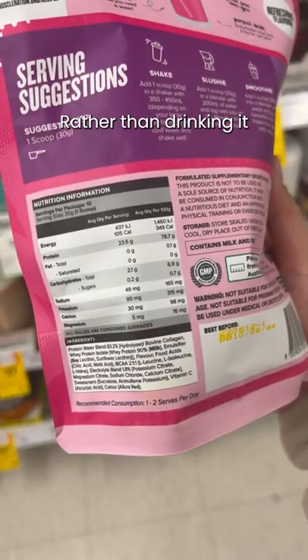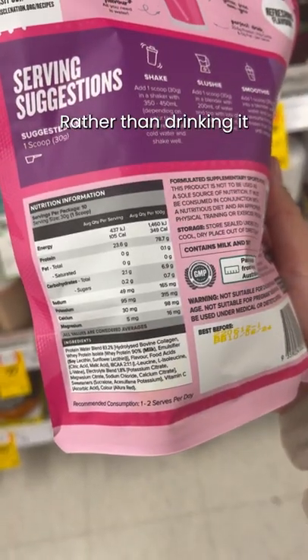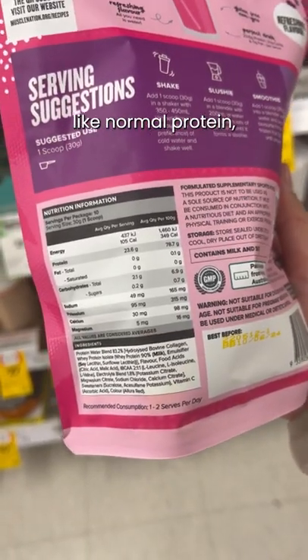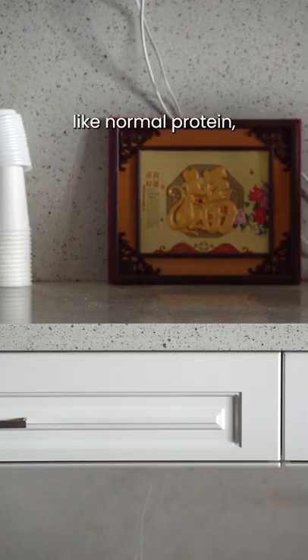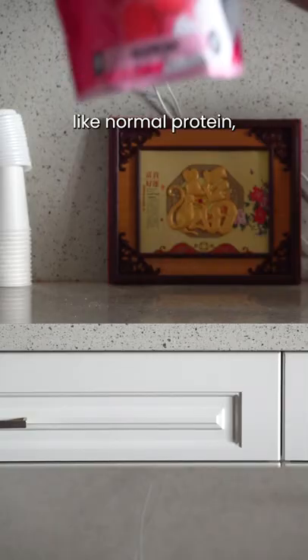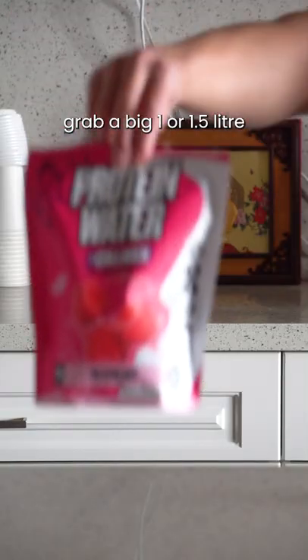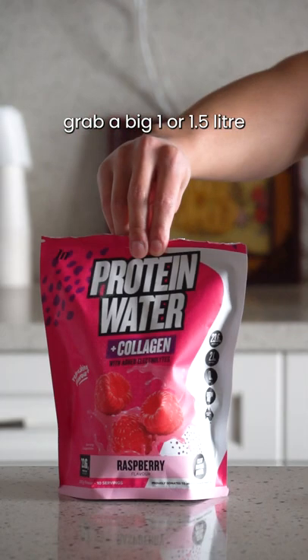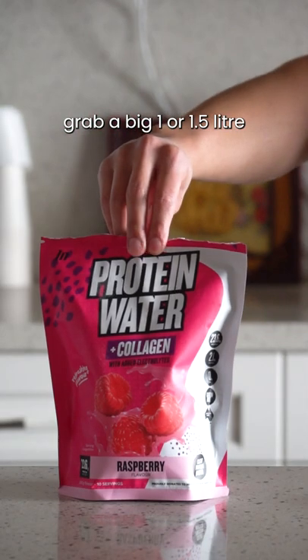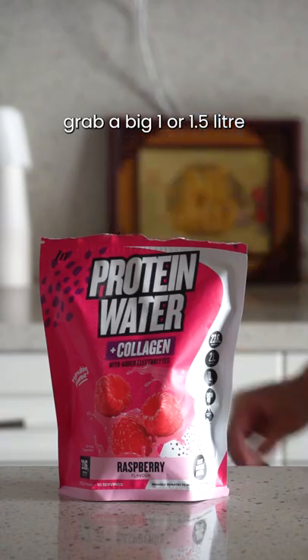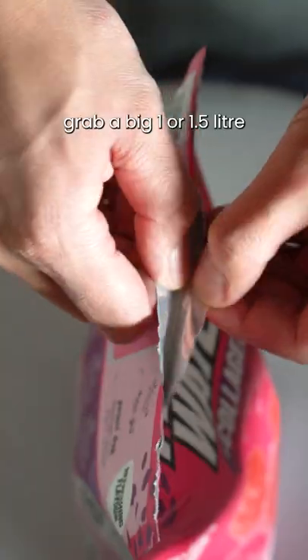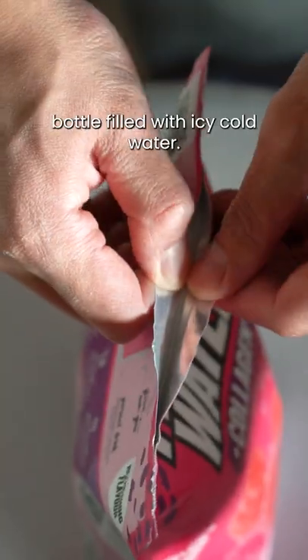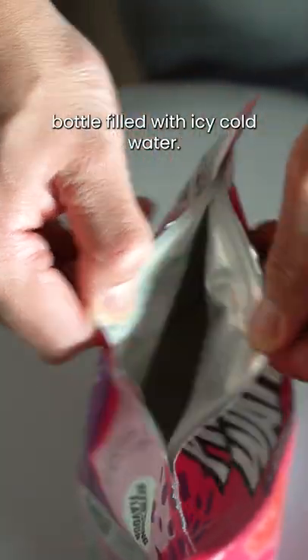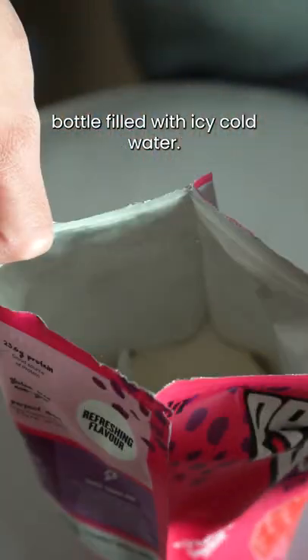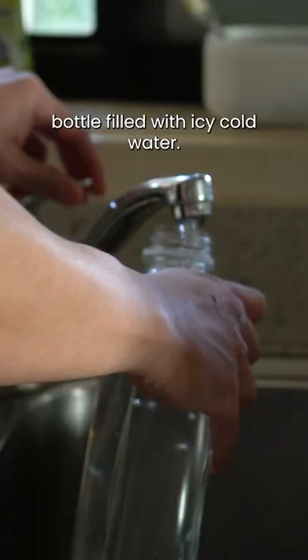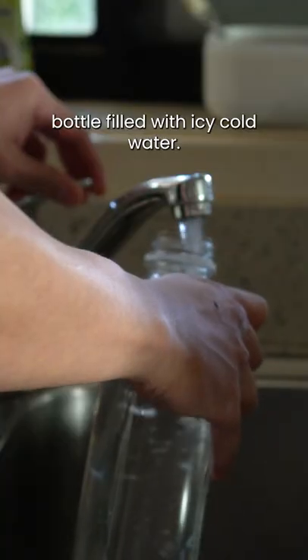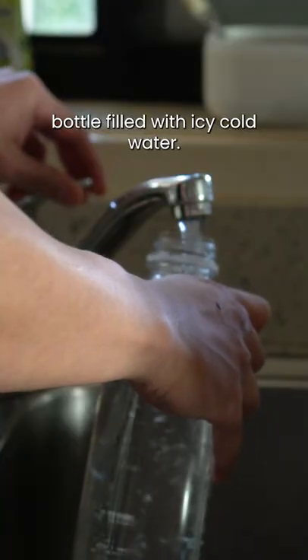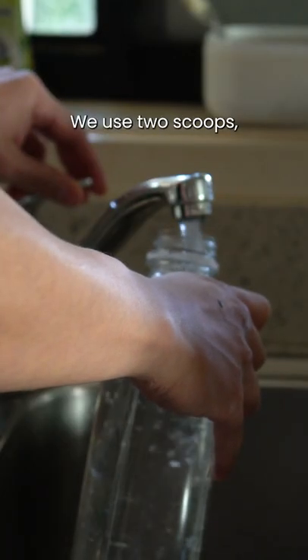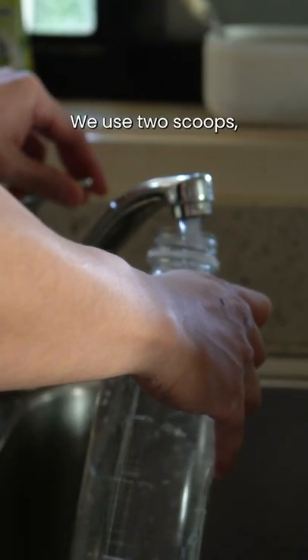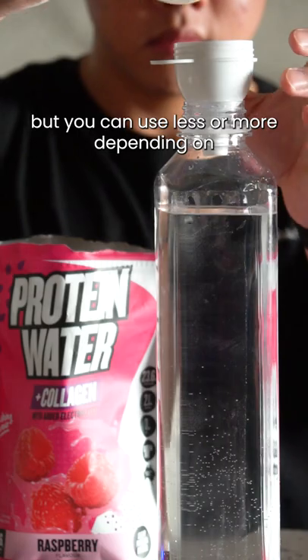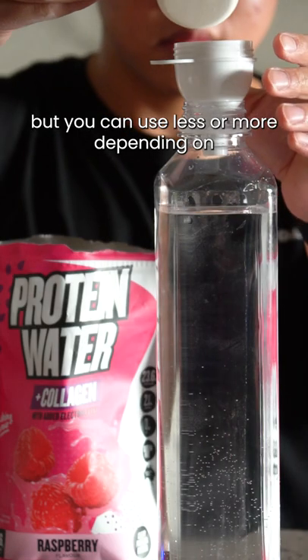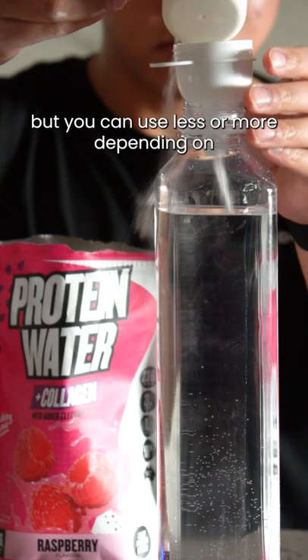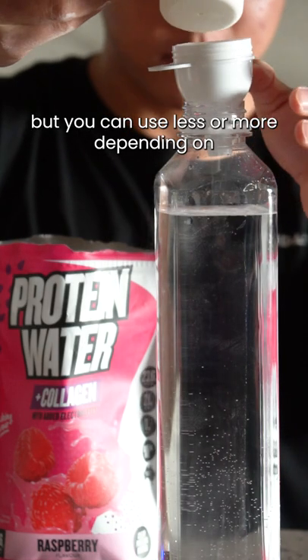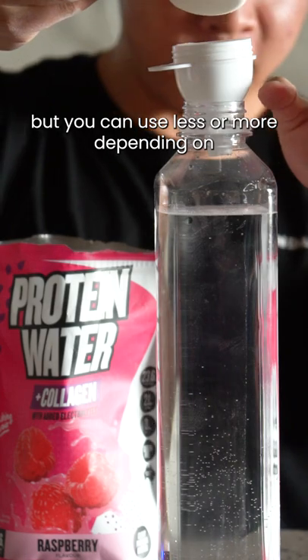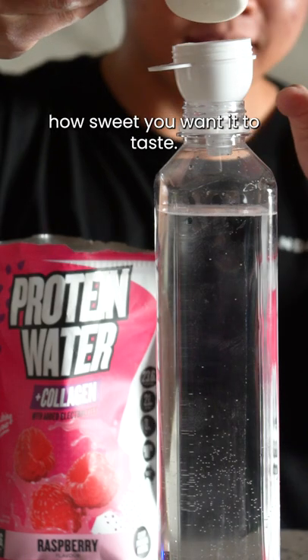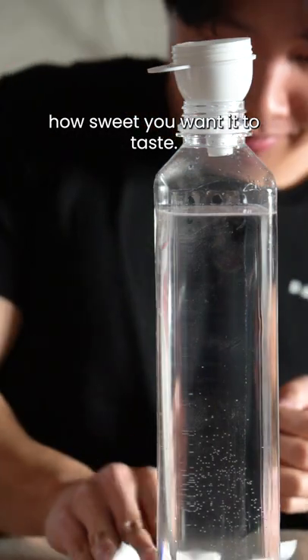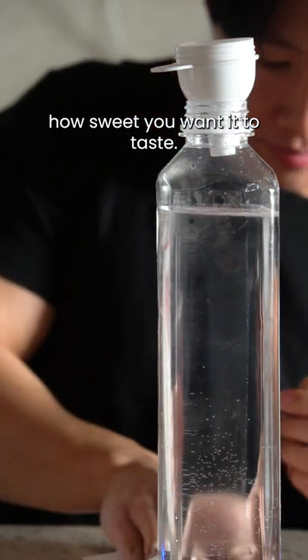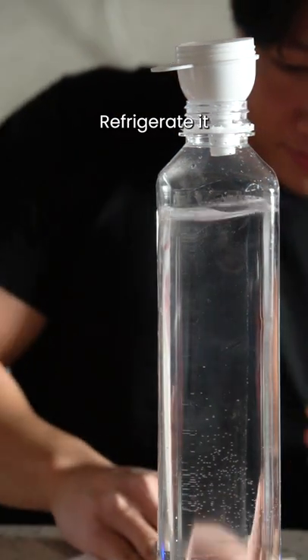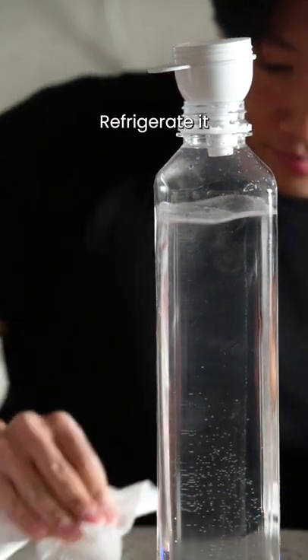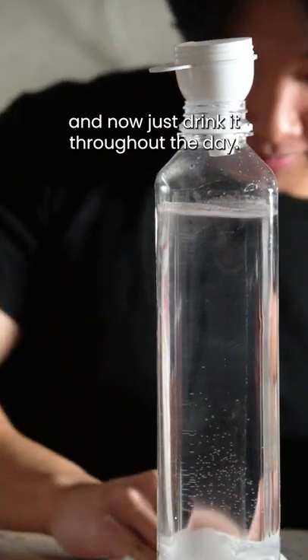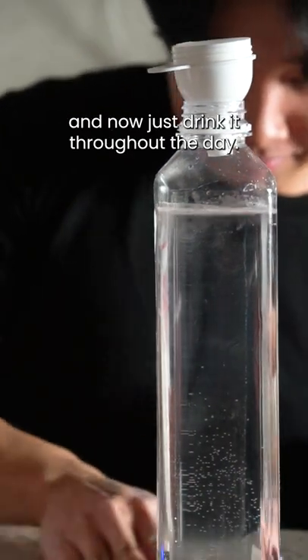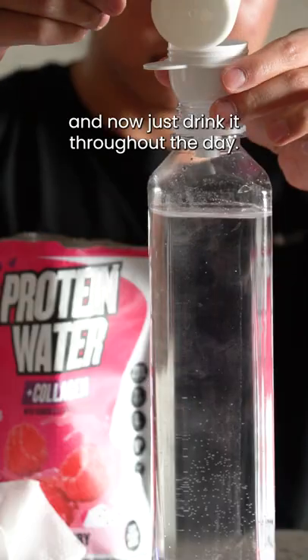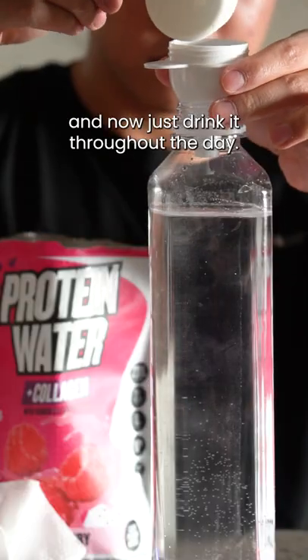Rather than drinking it like normal protein, grab a big 1 or 1.5 liter bottle filled with icy cold water. We use two scoops, but you can use less or more depending on how sweet you want it to taste. Refrigerate it and just drink it throughout the day.